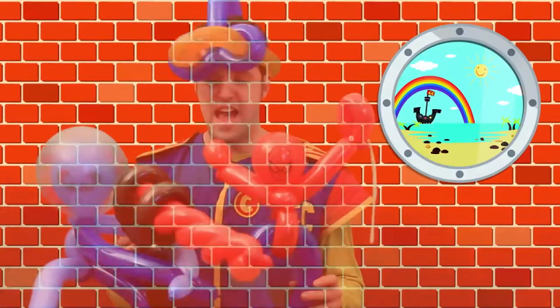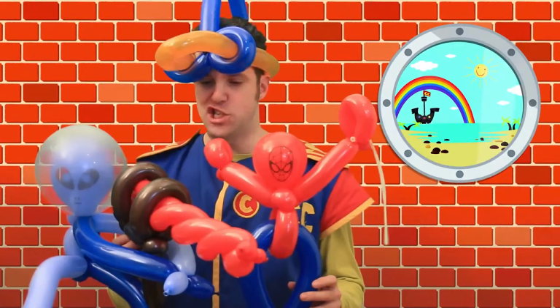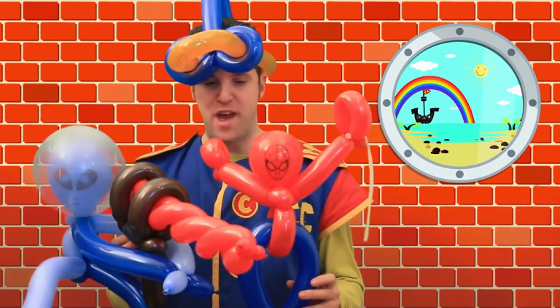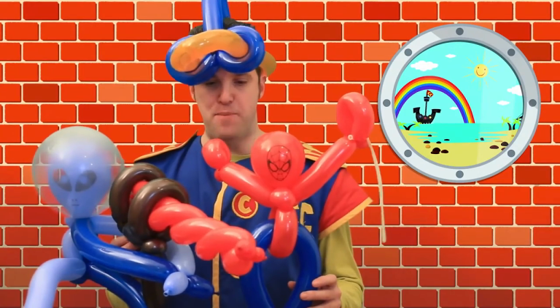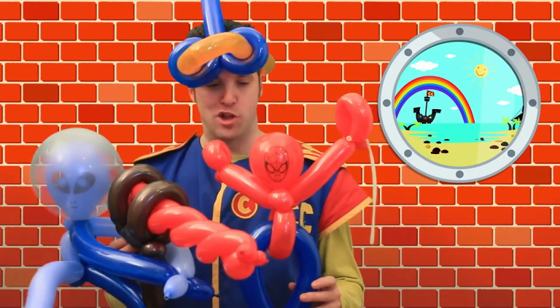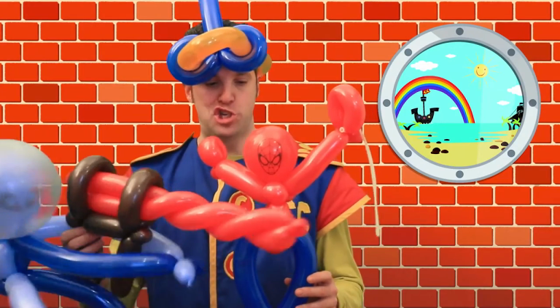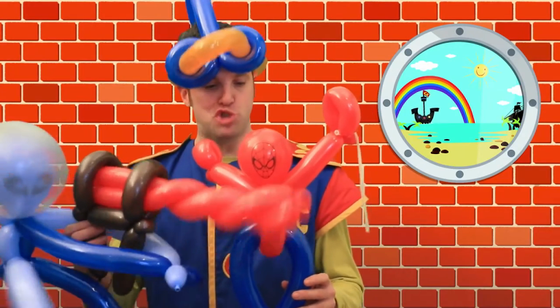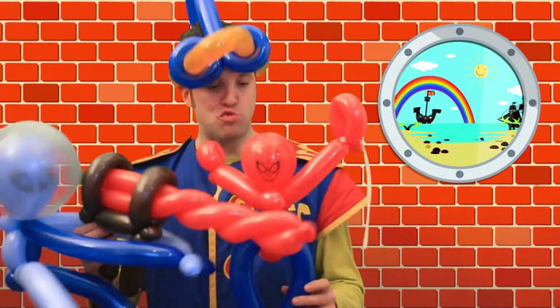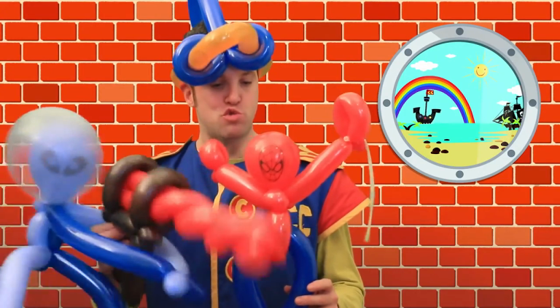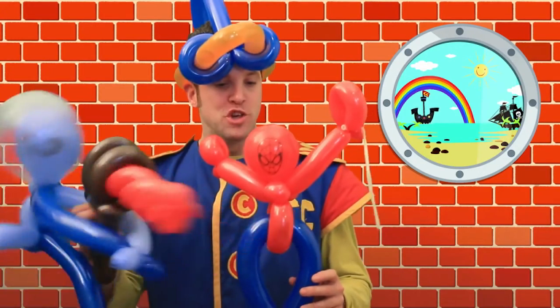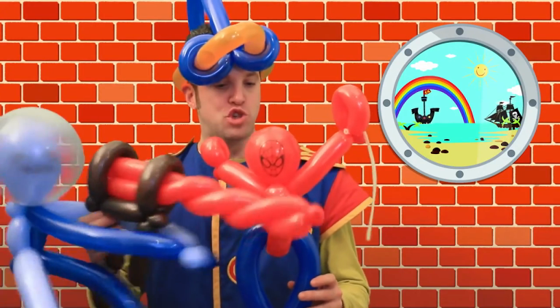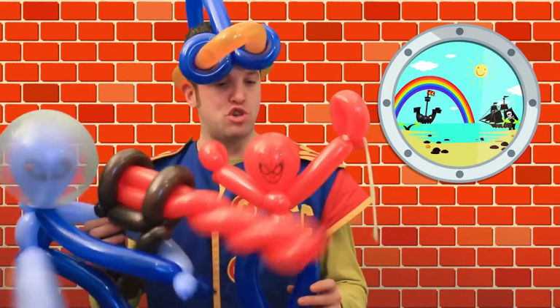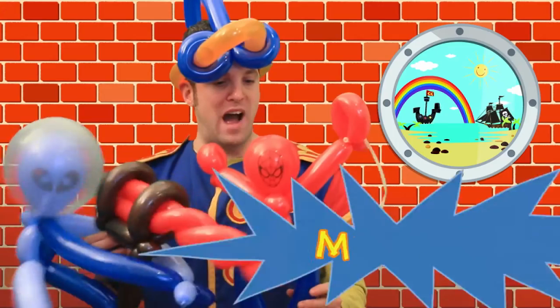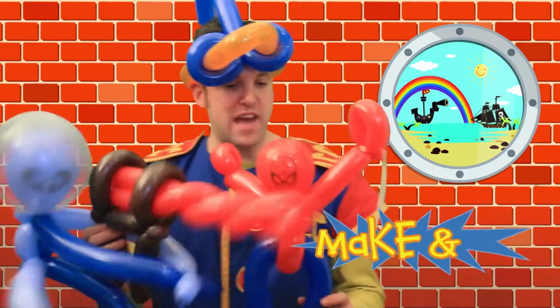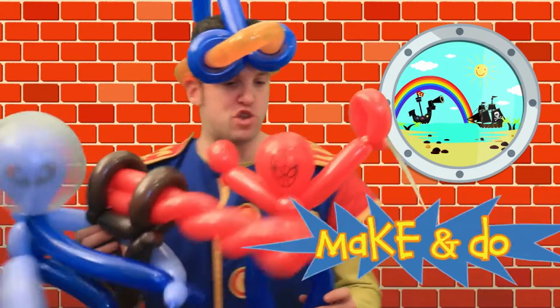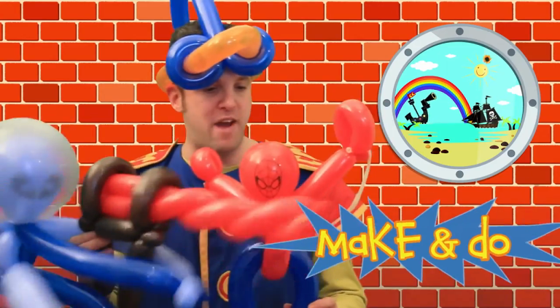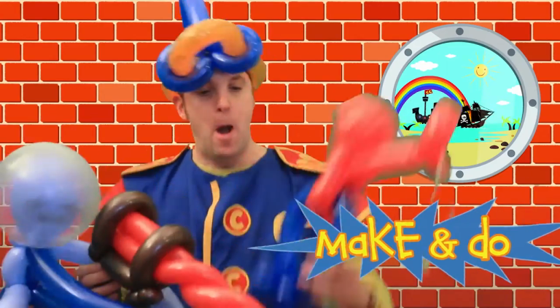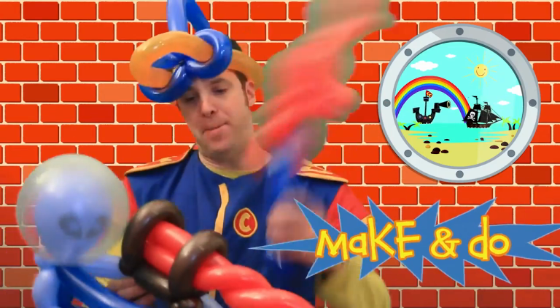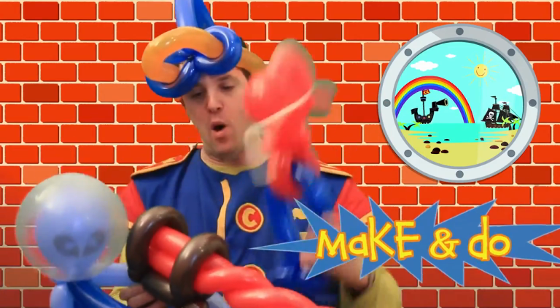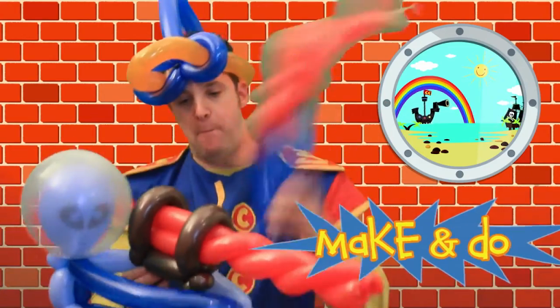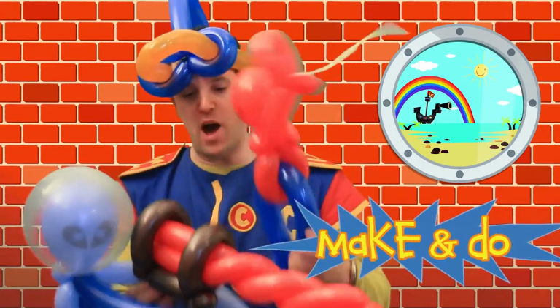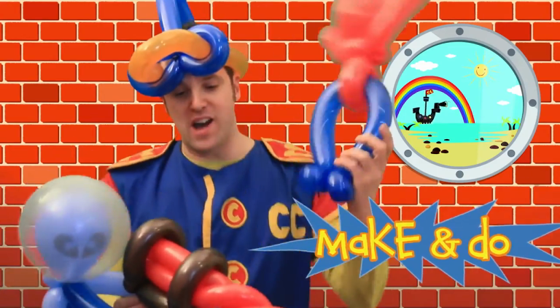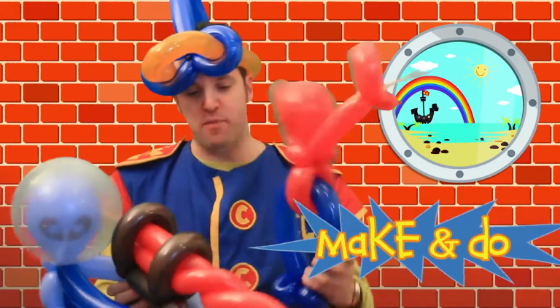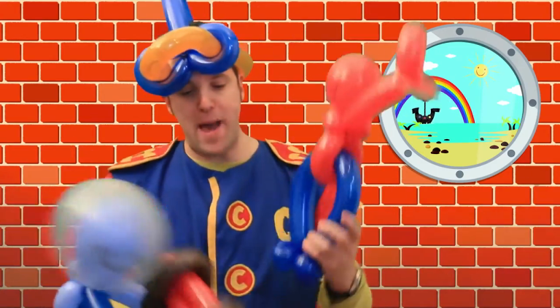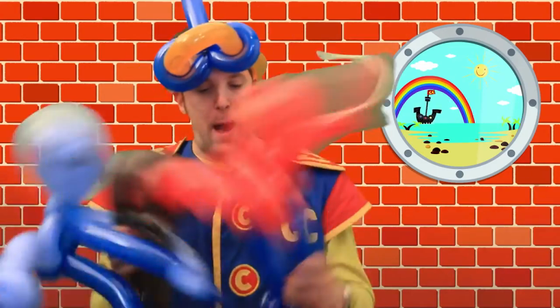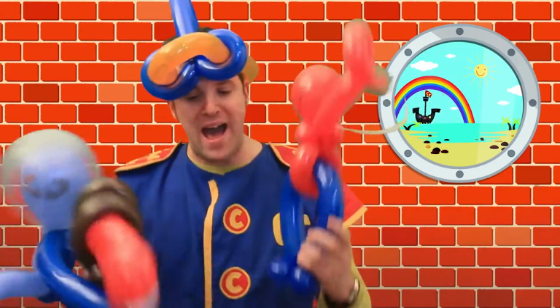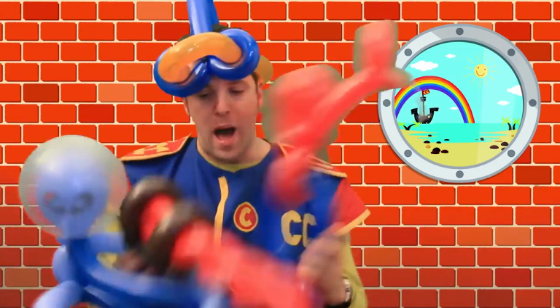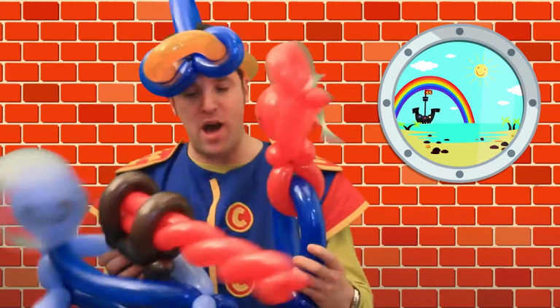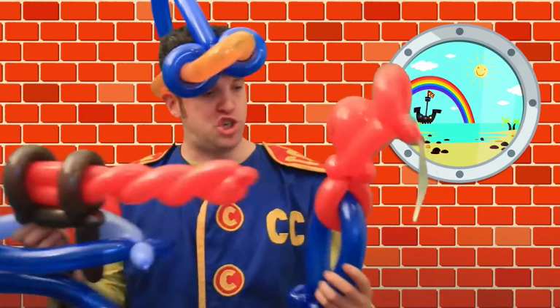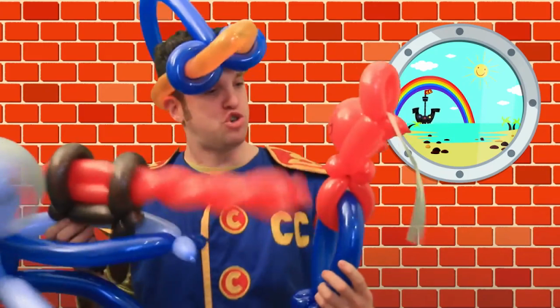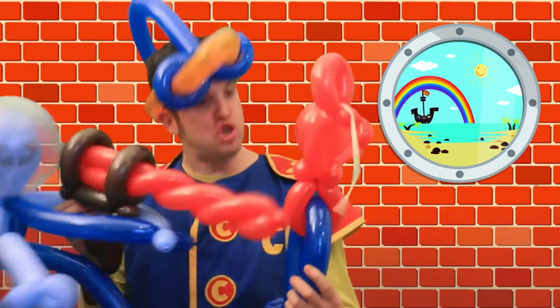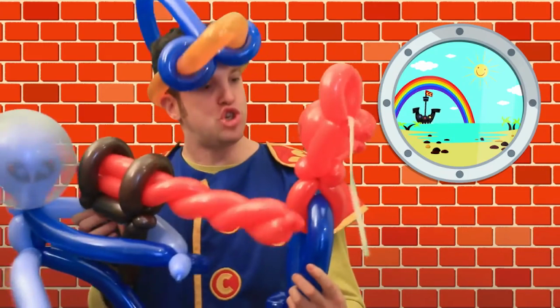Alien Superhero Battle! Choo-choo-choo-choo! I'll get you, superhero! I'll get you with my web! Choo-choo-choo-choo!